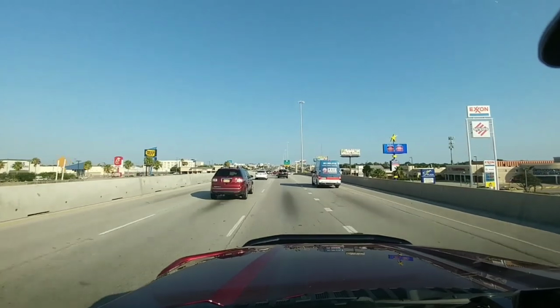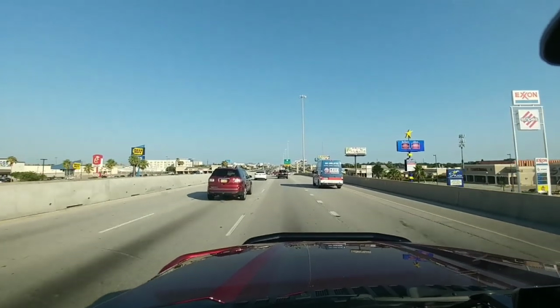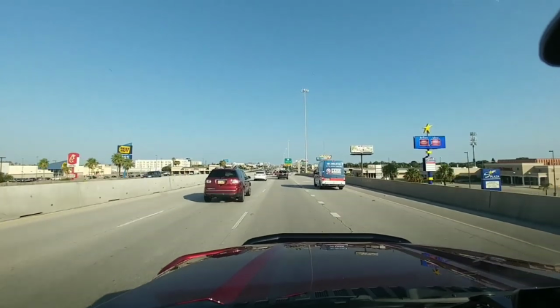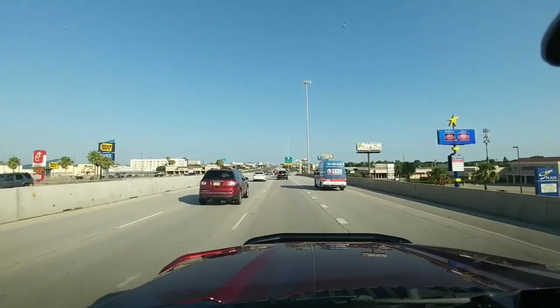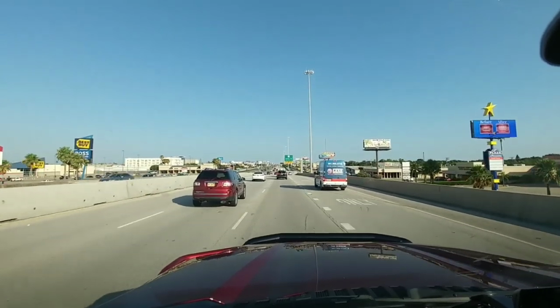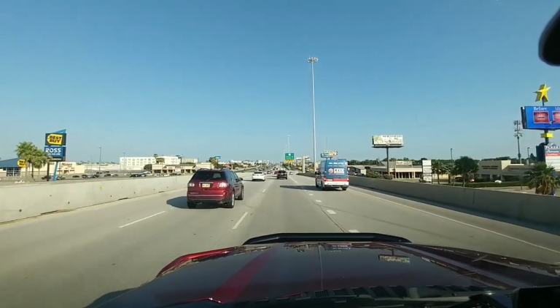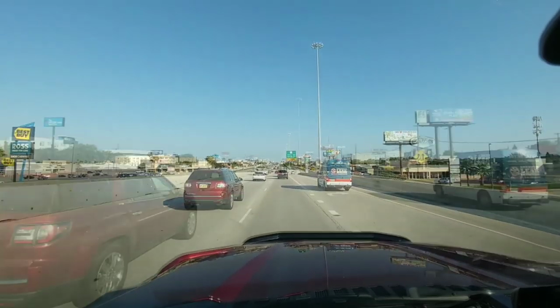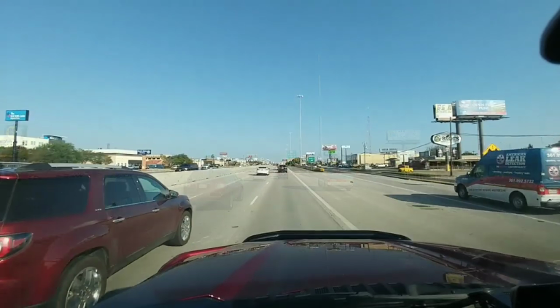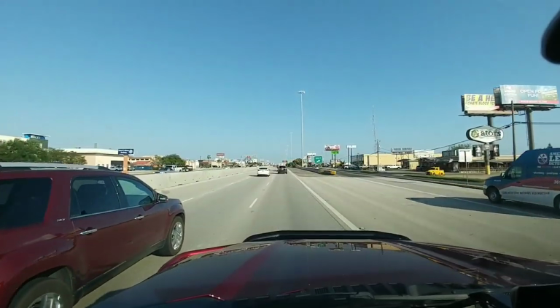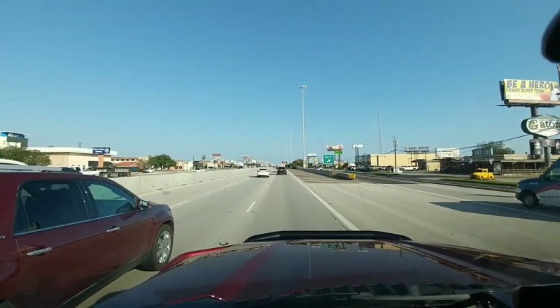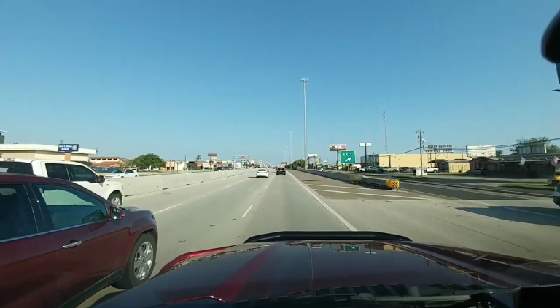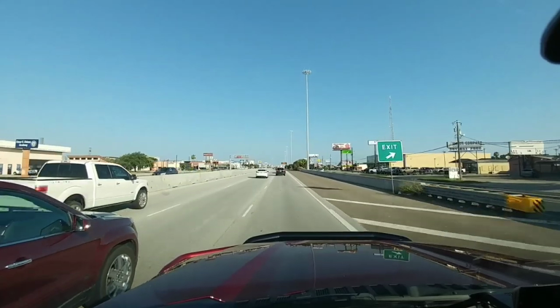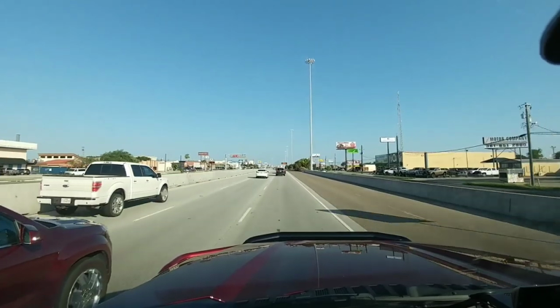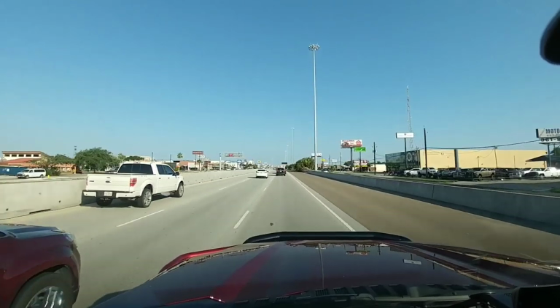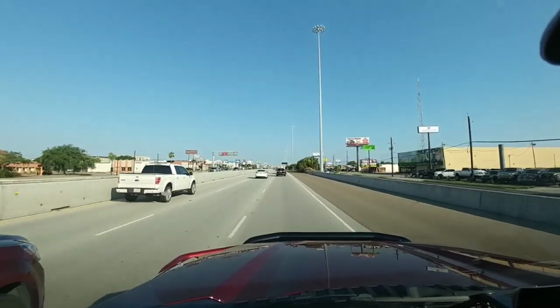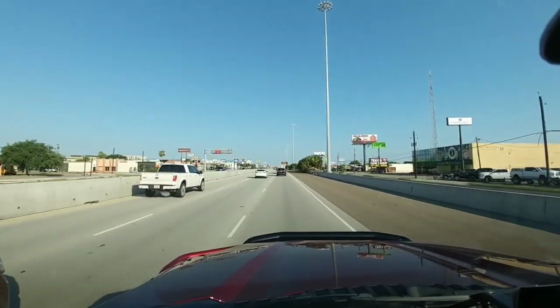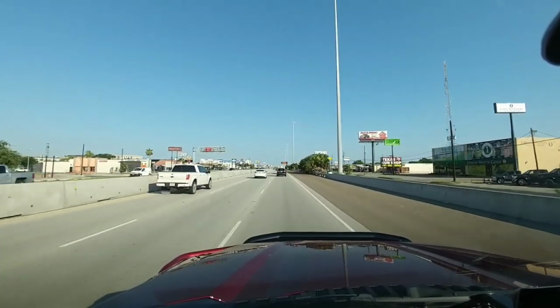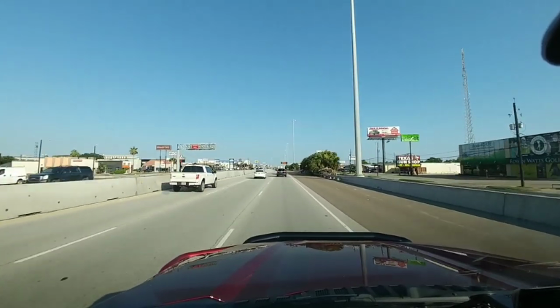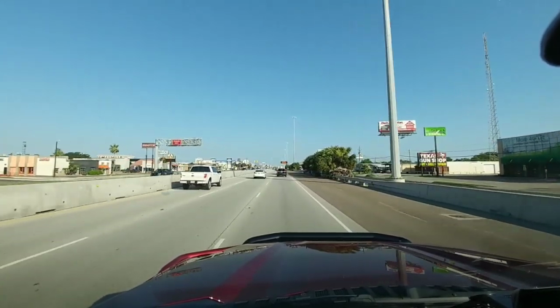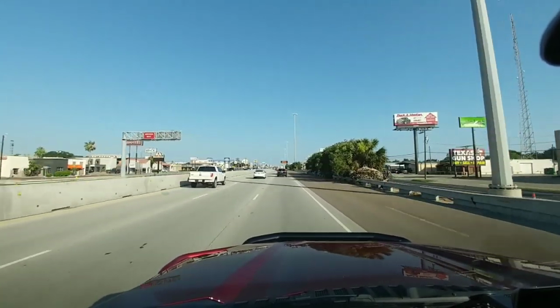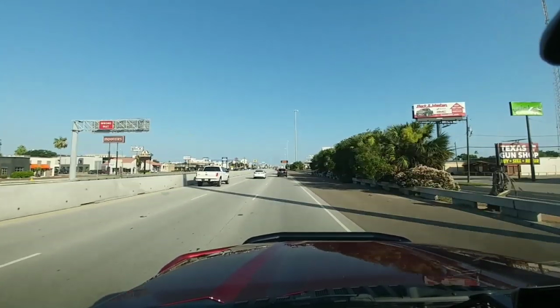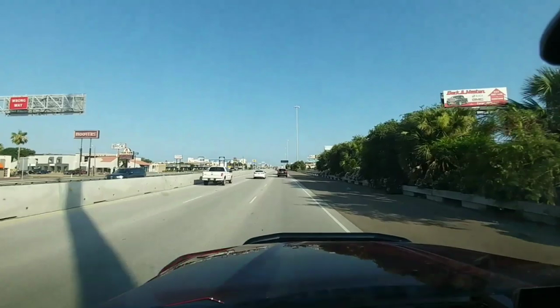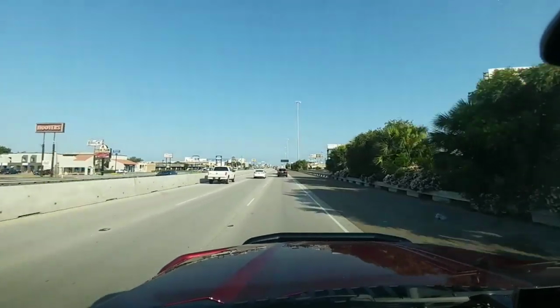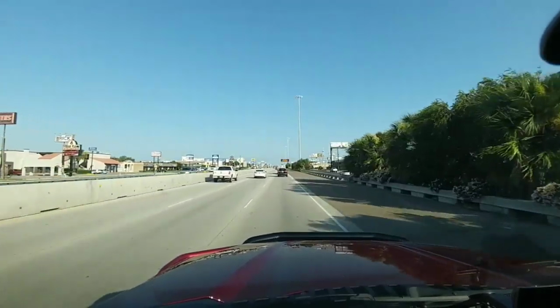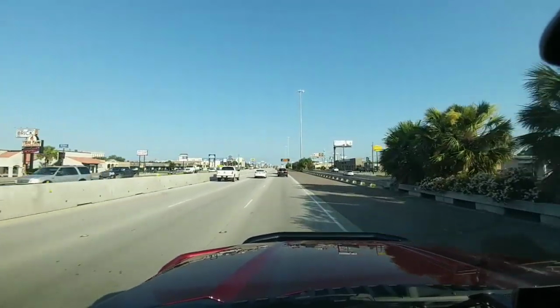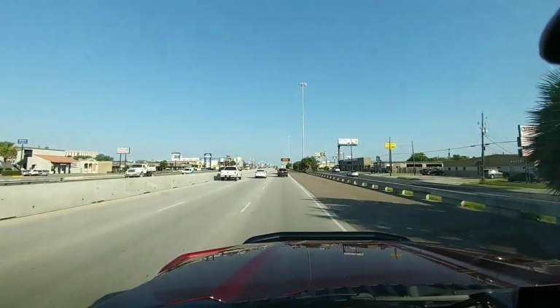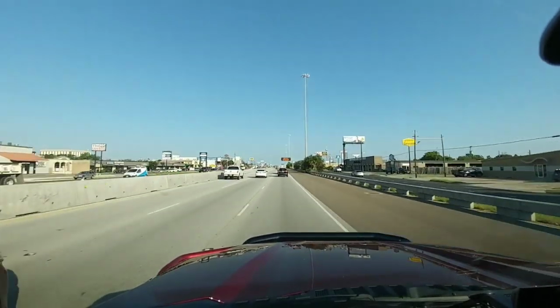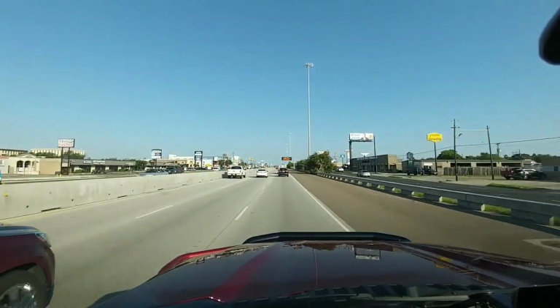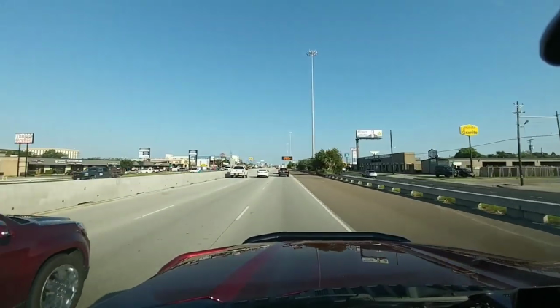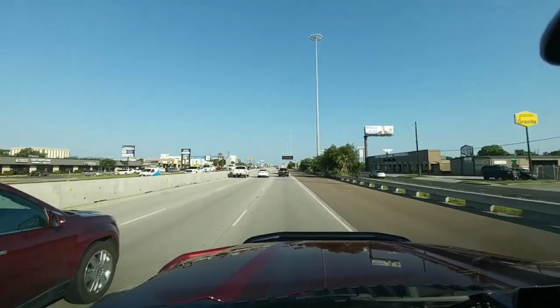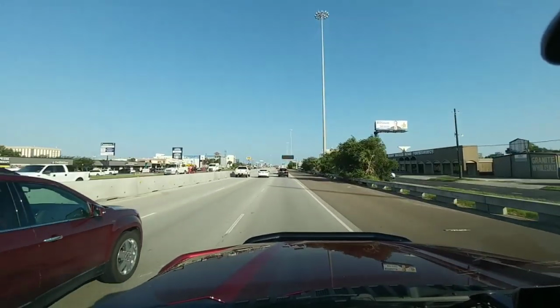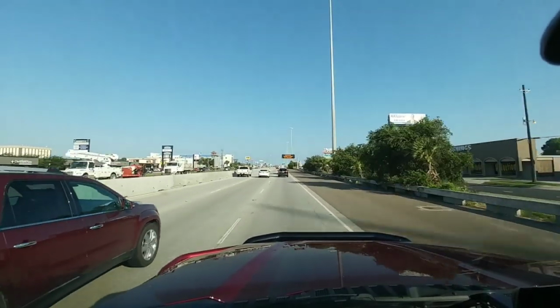So what I'm going to try to do in this video is walk you through what you can expect if you wanted to get a crew cab, long bed or short bed, four wheel drive truck with the highest towing capacity possible for each specific brand.